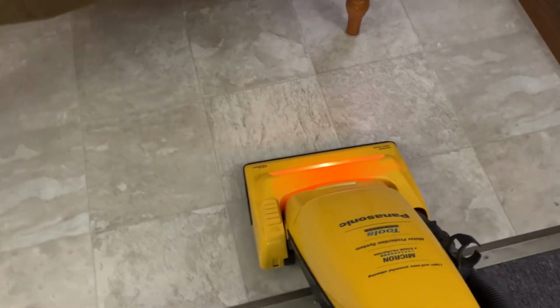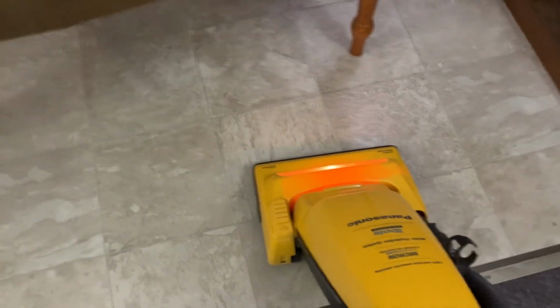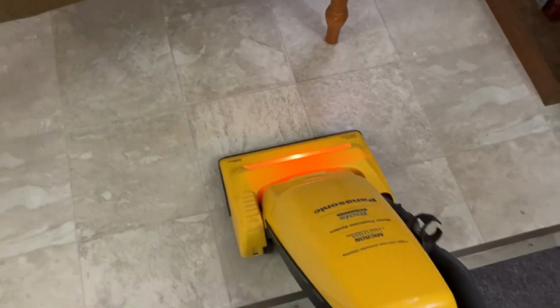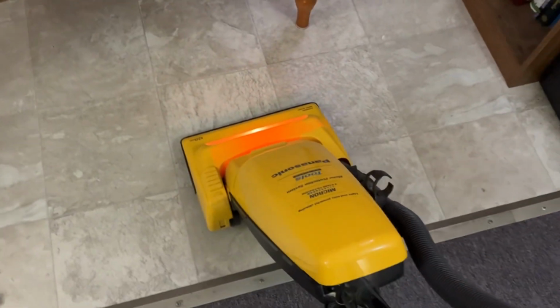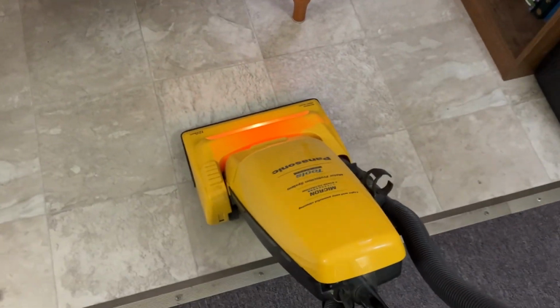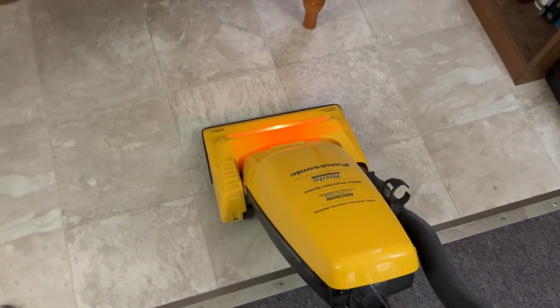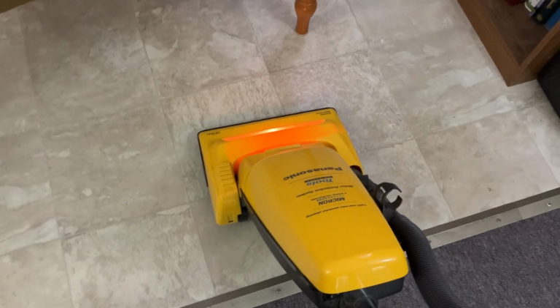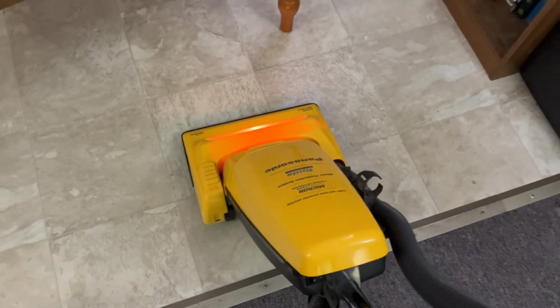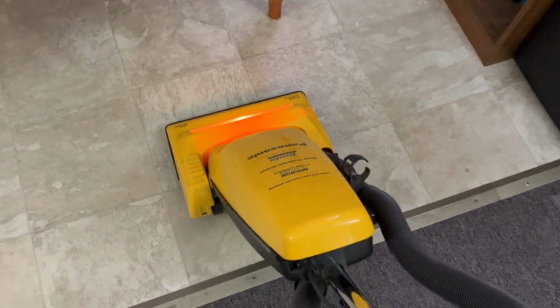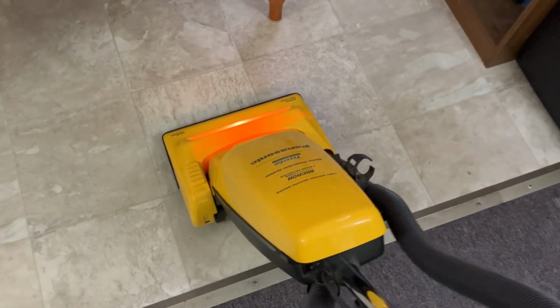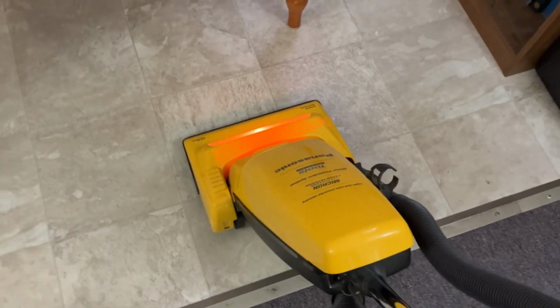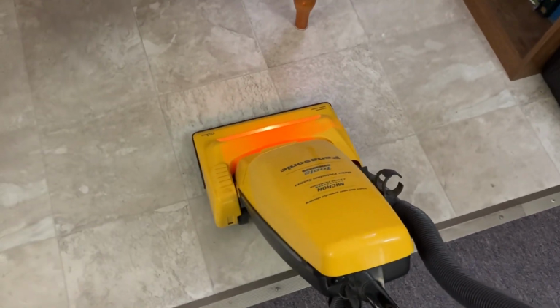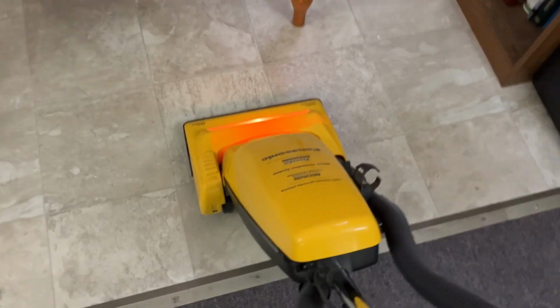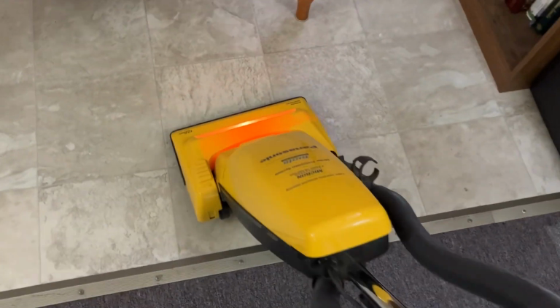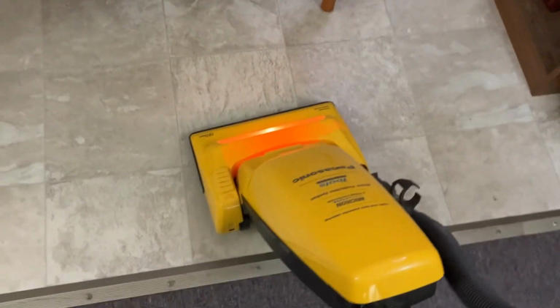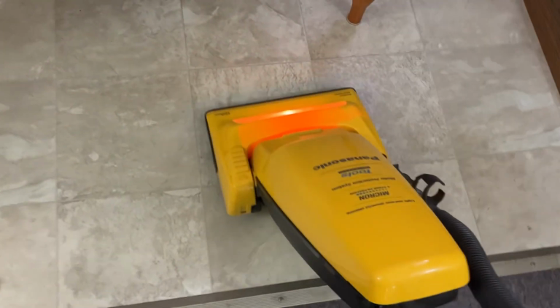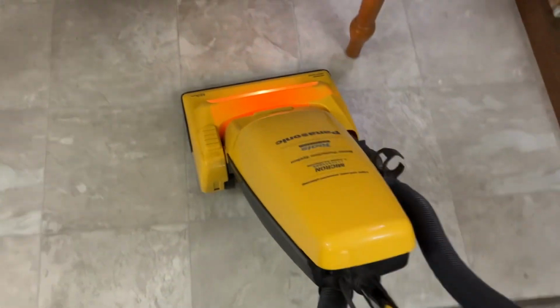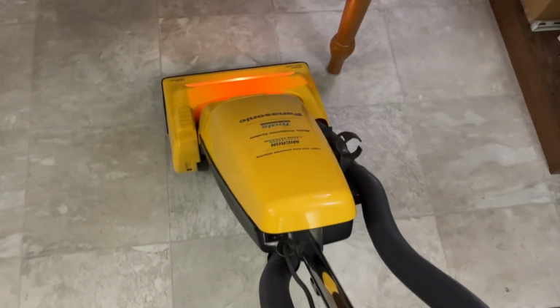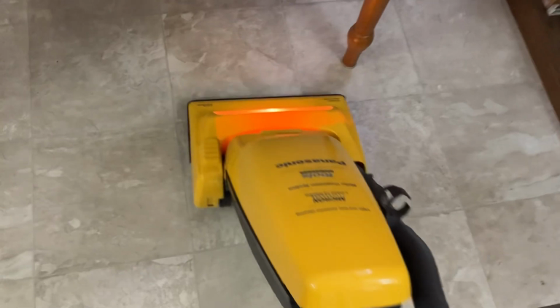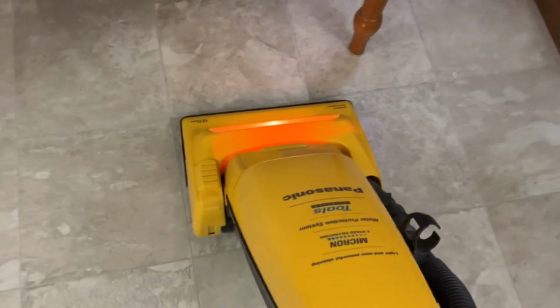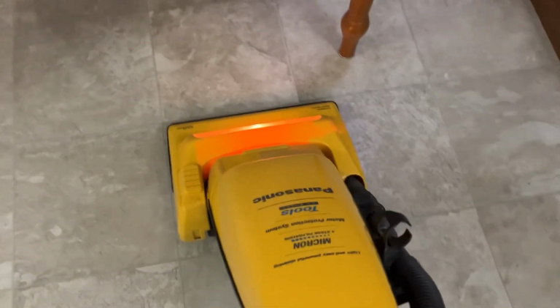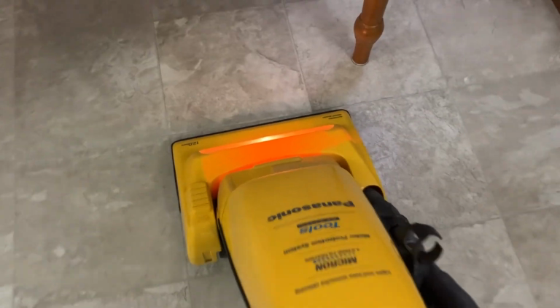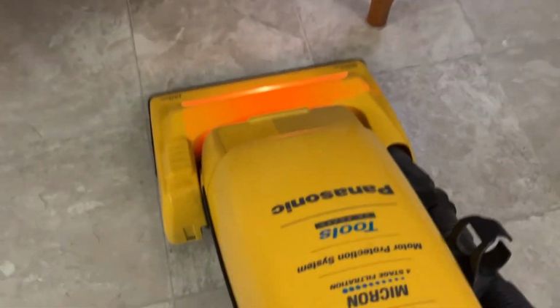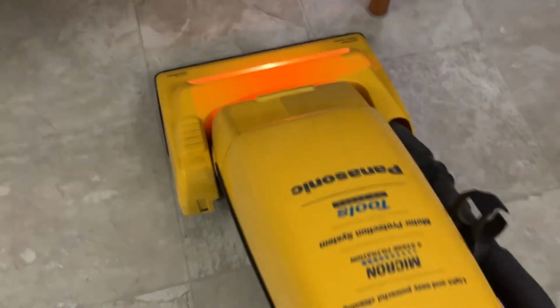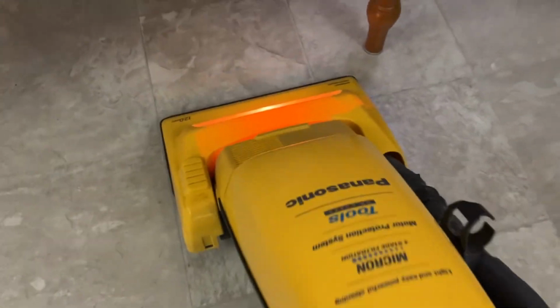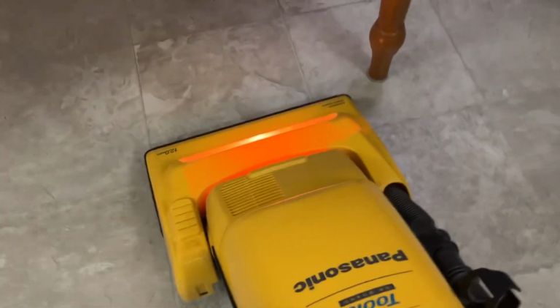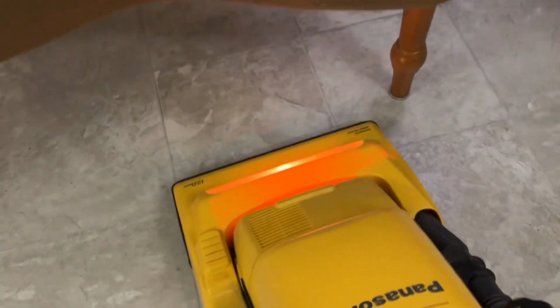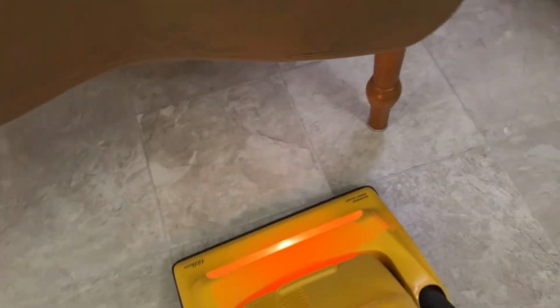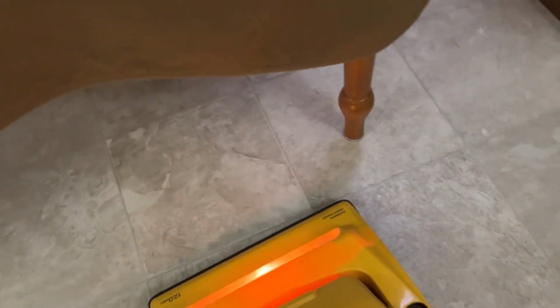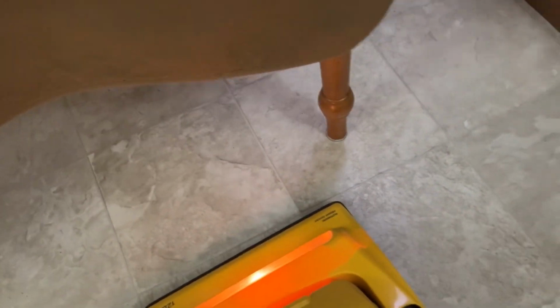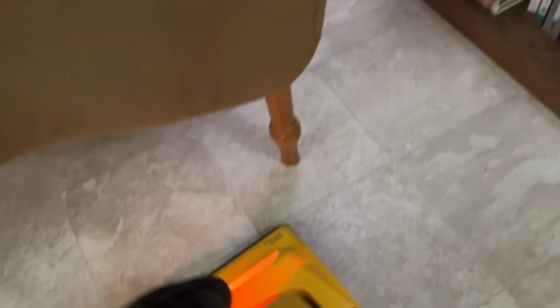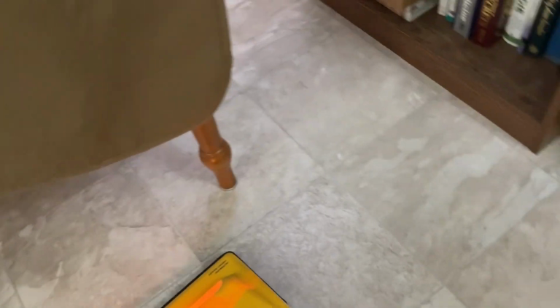You may have noticed all of my vacuums going over this hard floor — that's not the vacuum's fault, that's because of the floor.